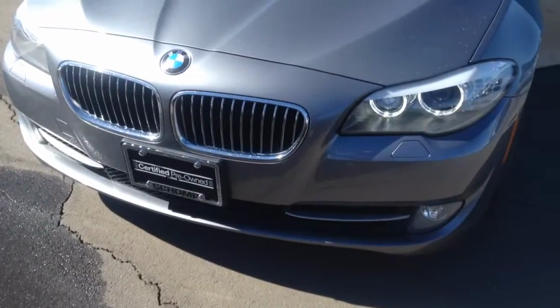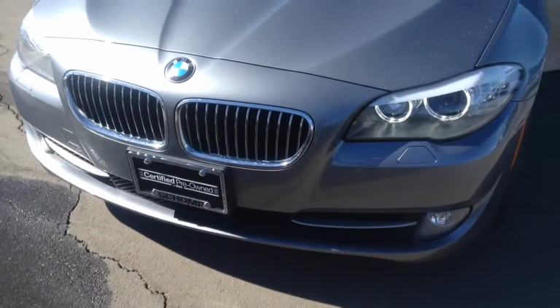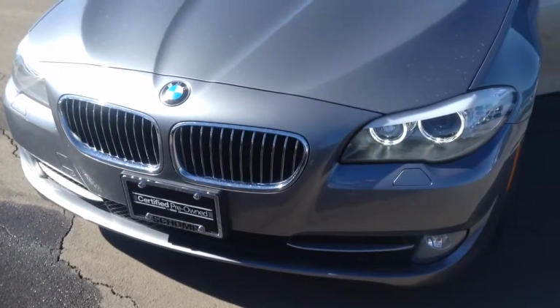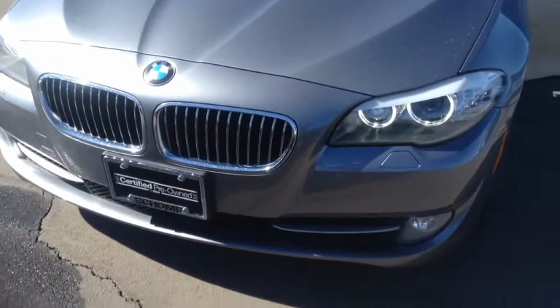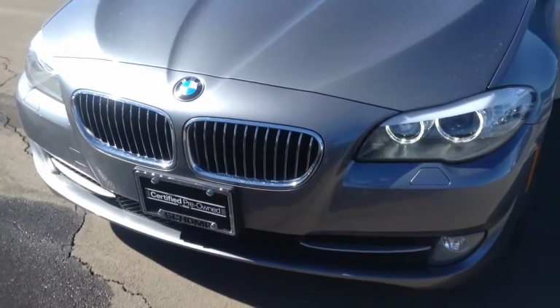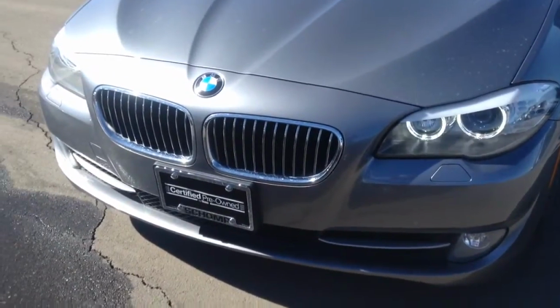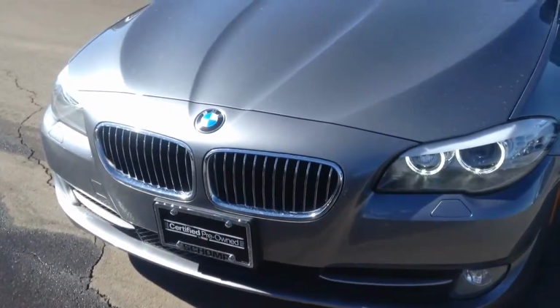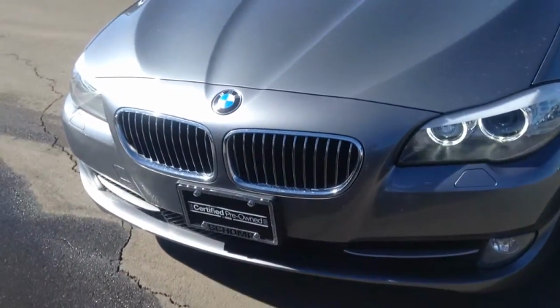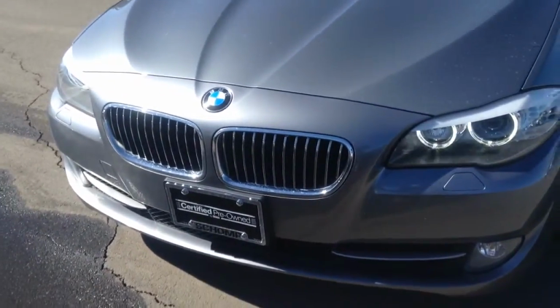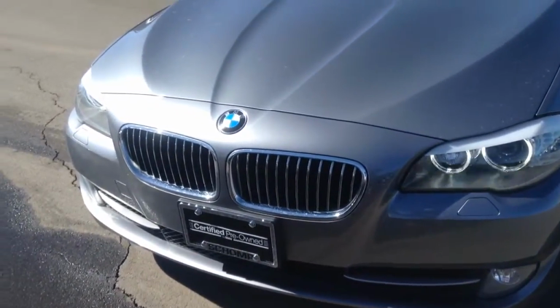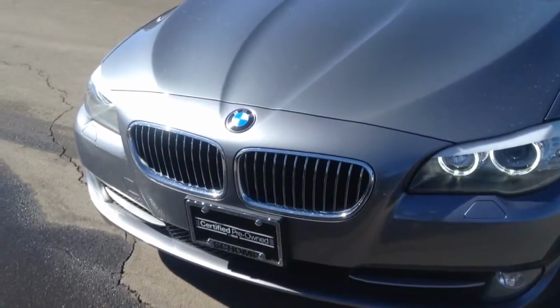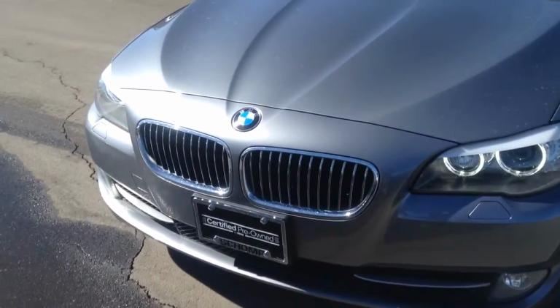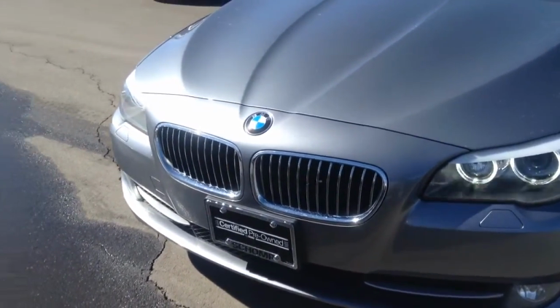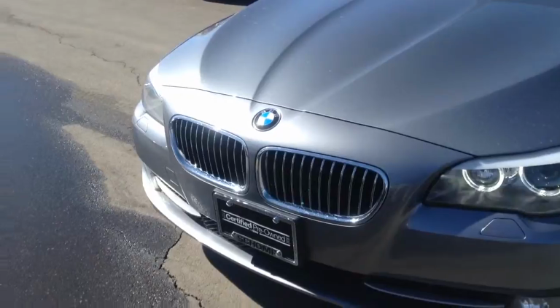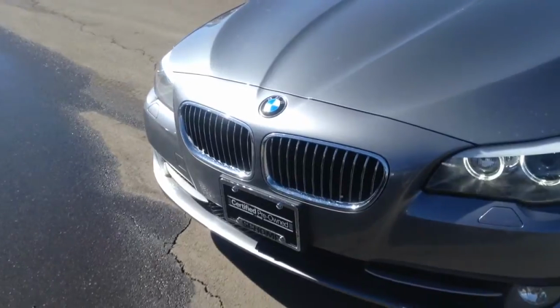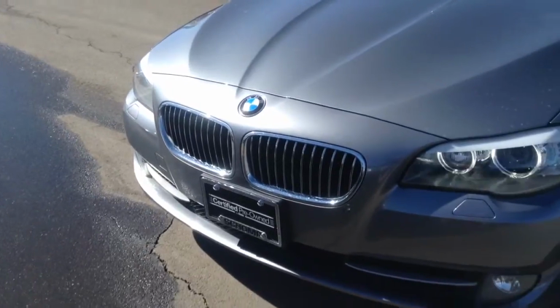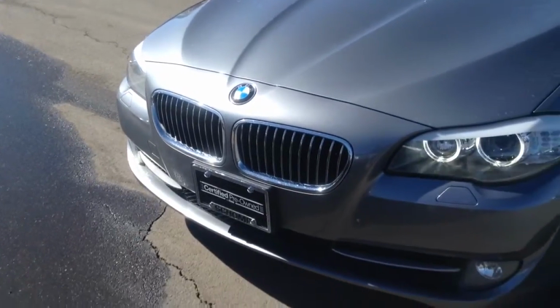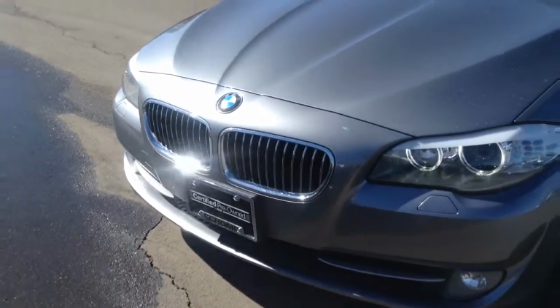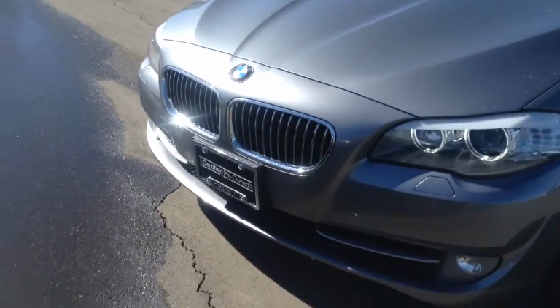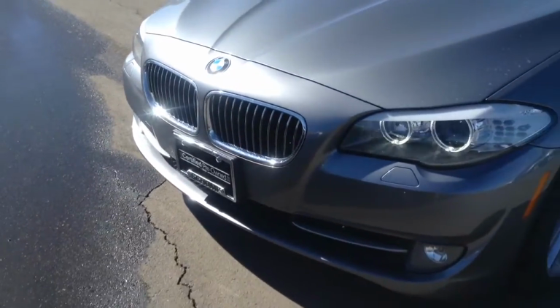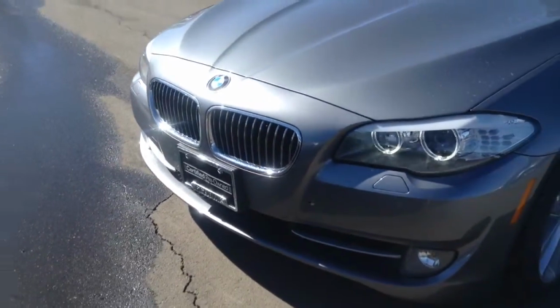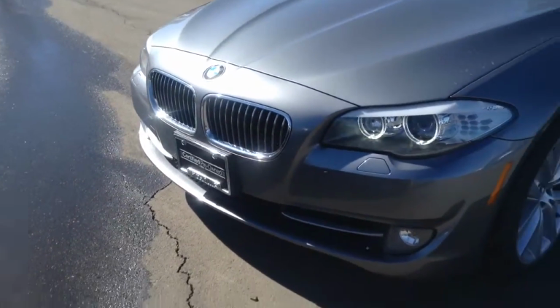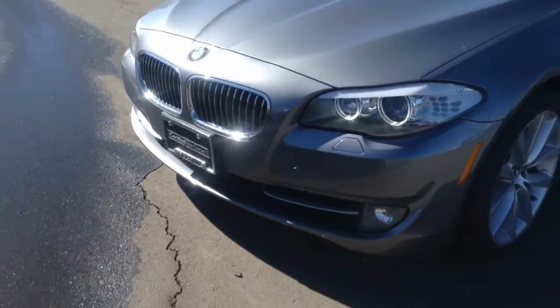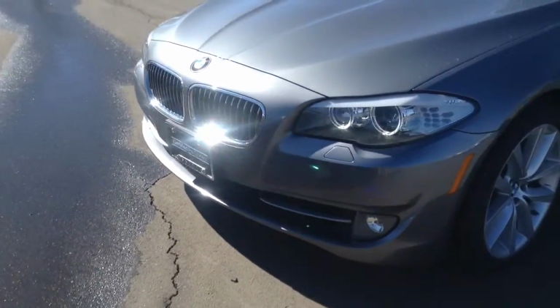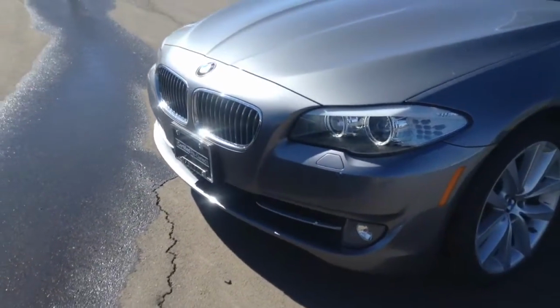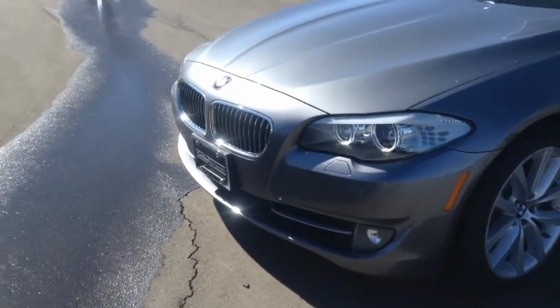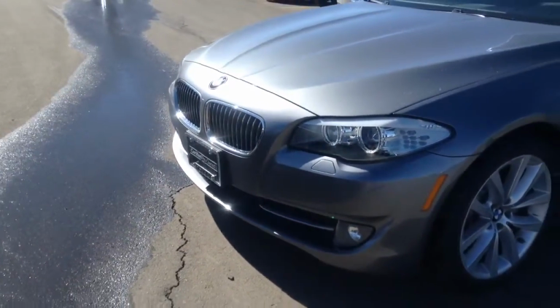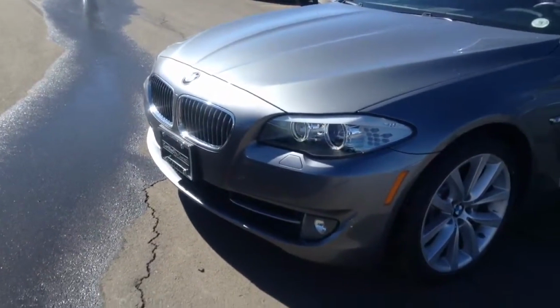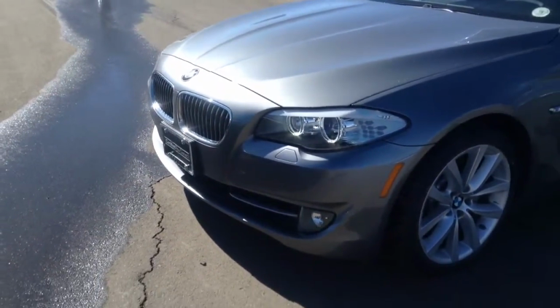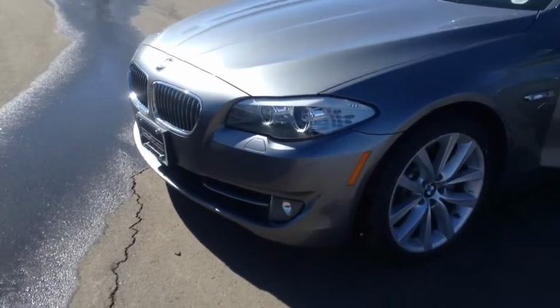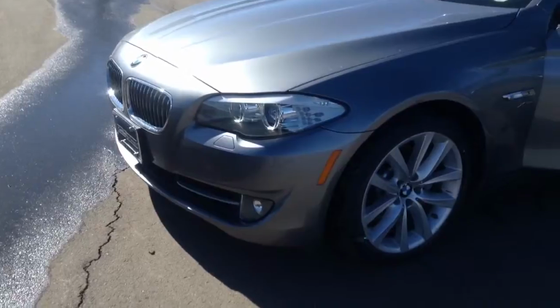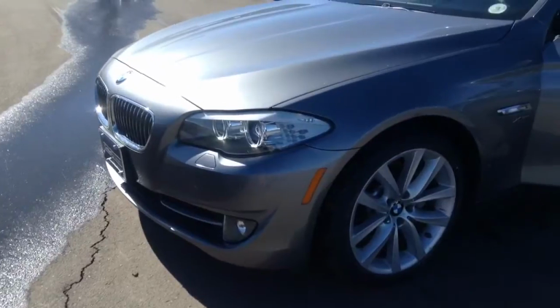Hi Dave, it's Tim Green with Shamp BMW. This is the 5 Series — we literally just got this car. It has not even gone through the shop yet.